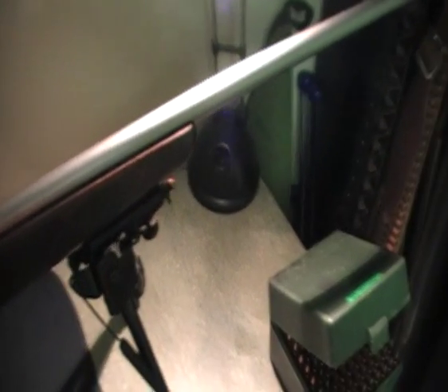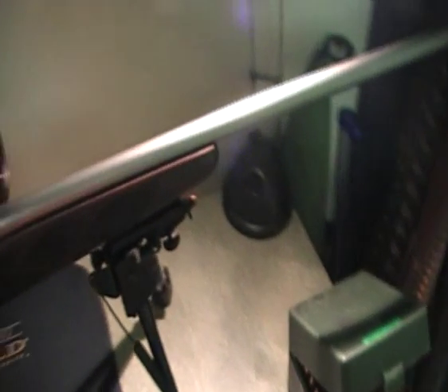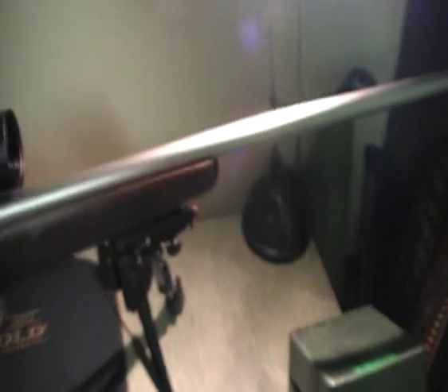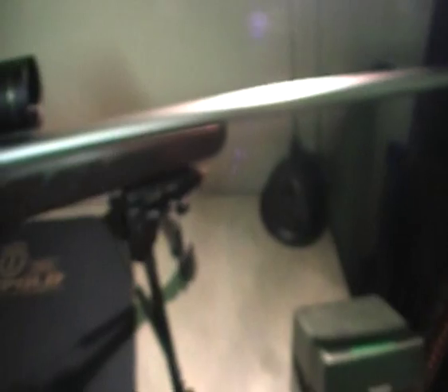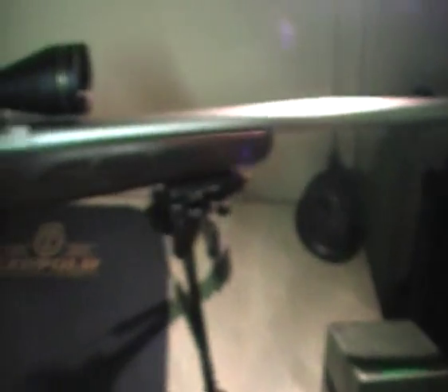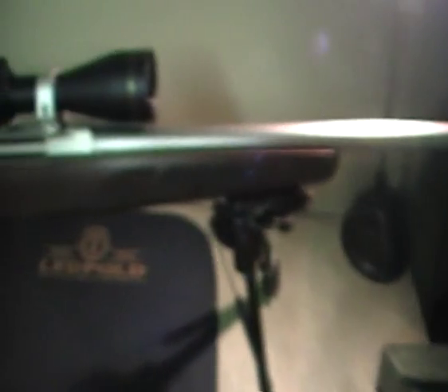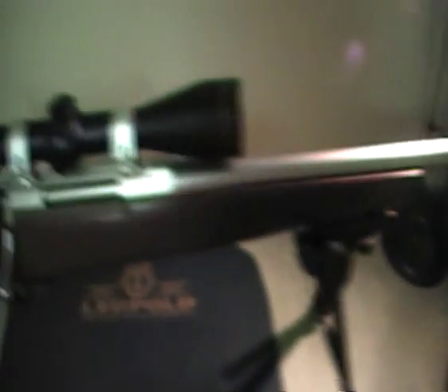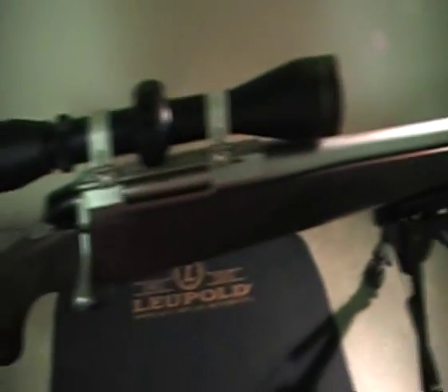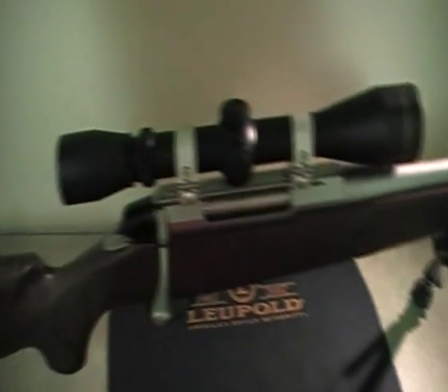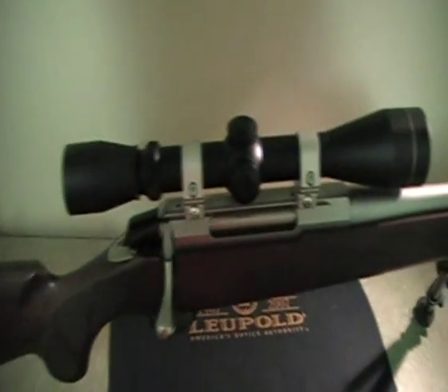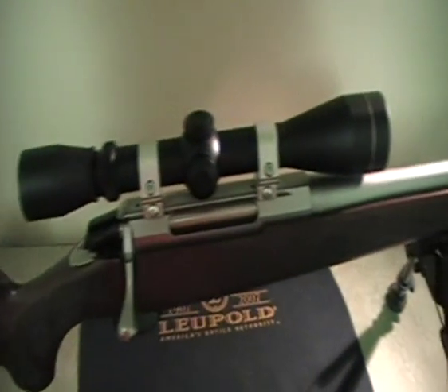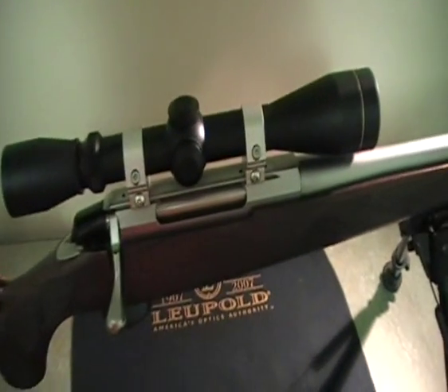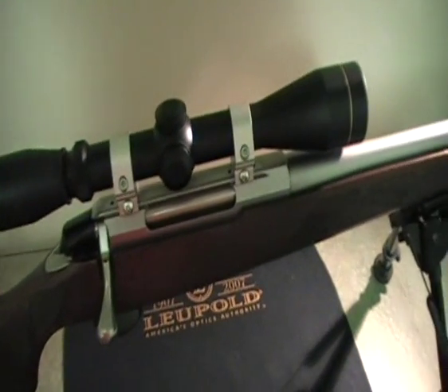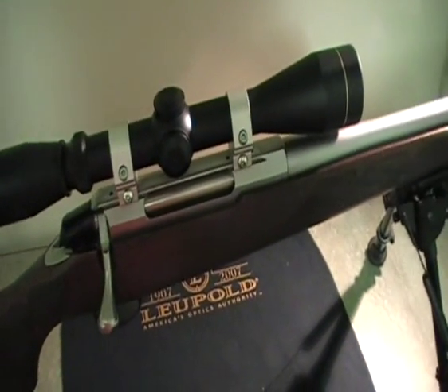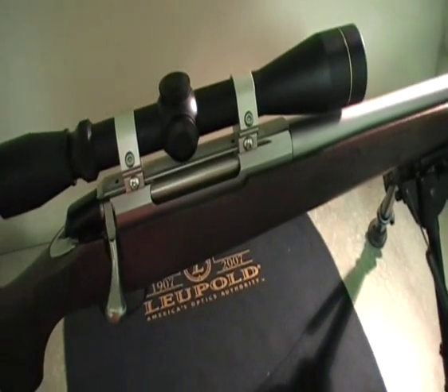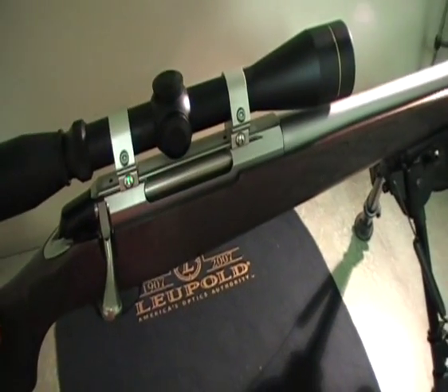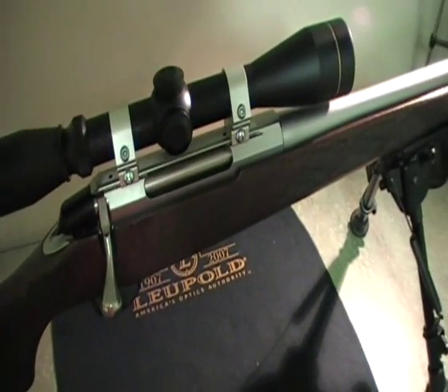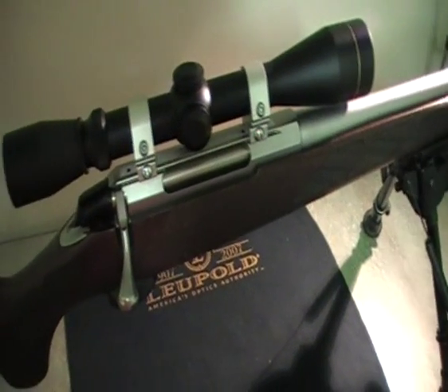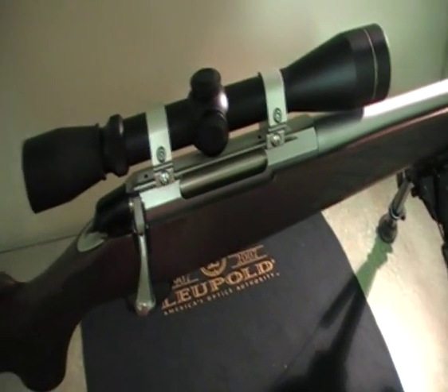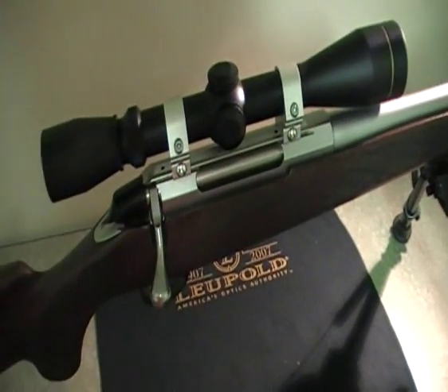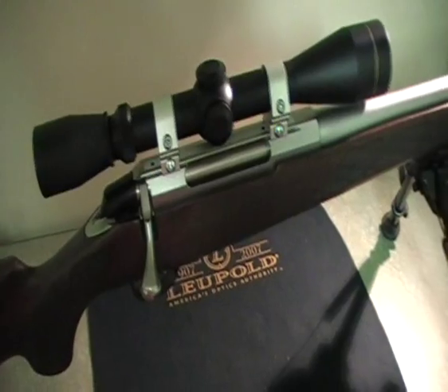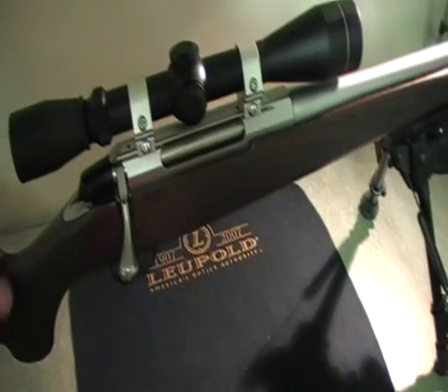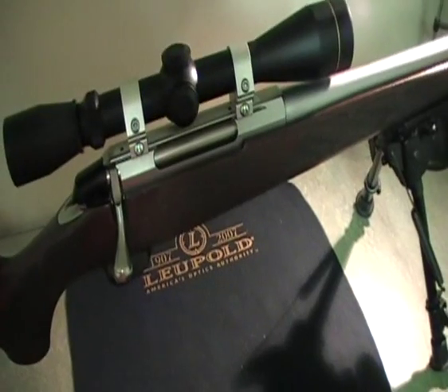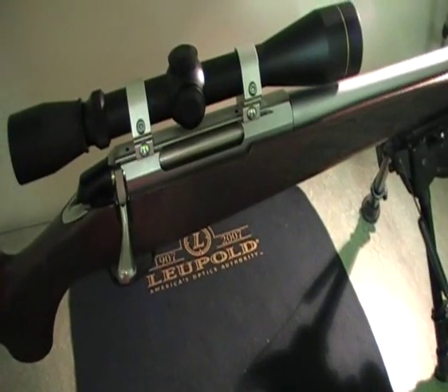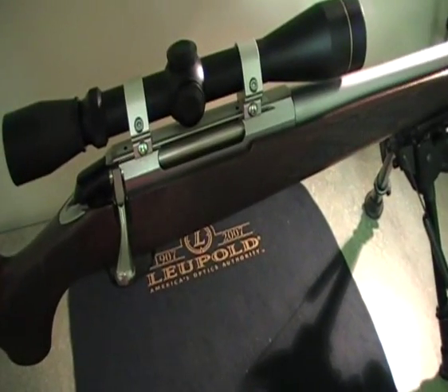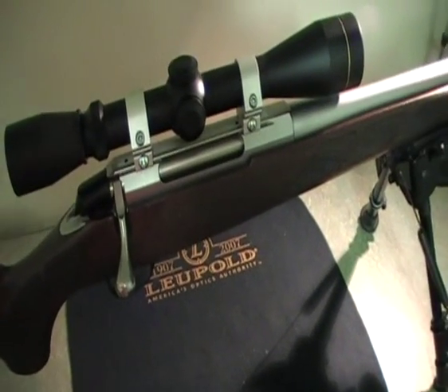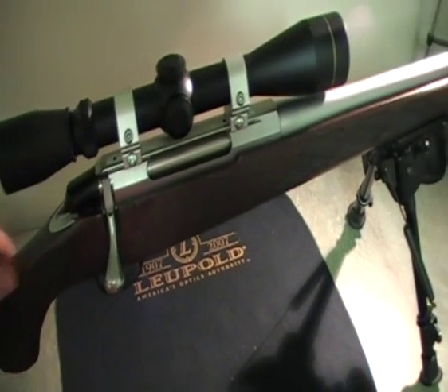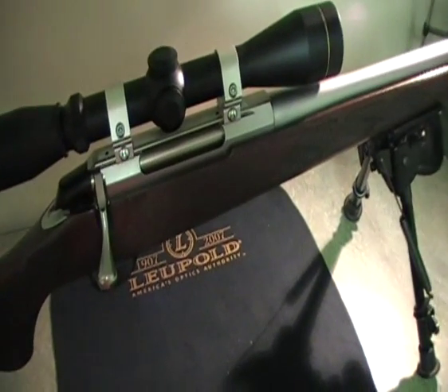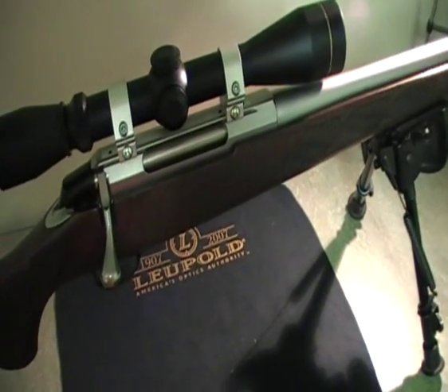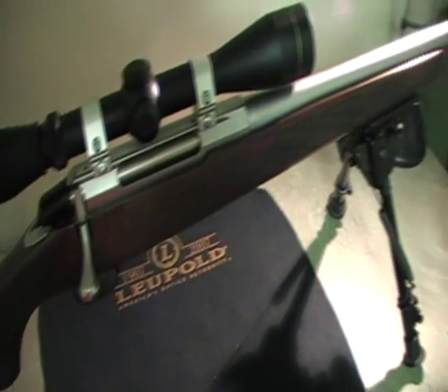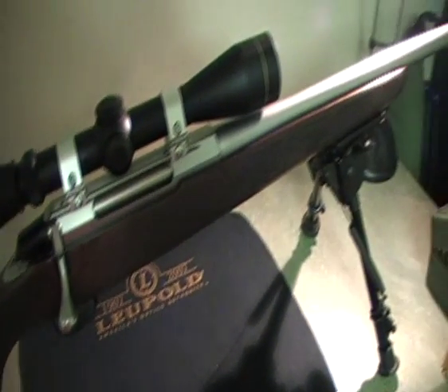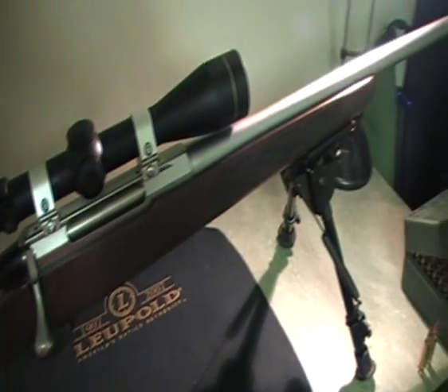This is the T3 Hunter and it almost has a sort of mahogany wood finish — absolutely beautiful.